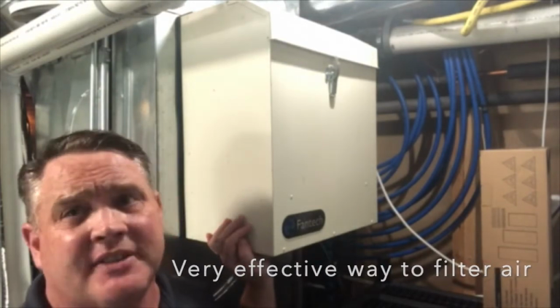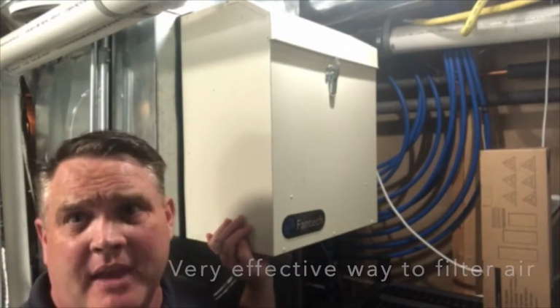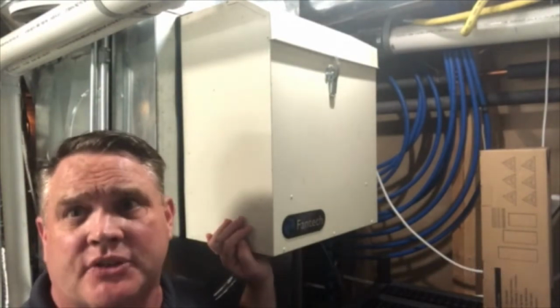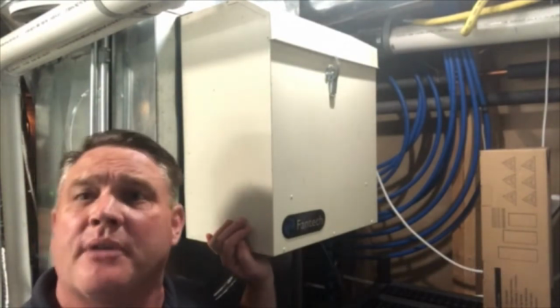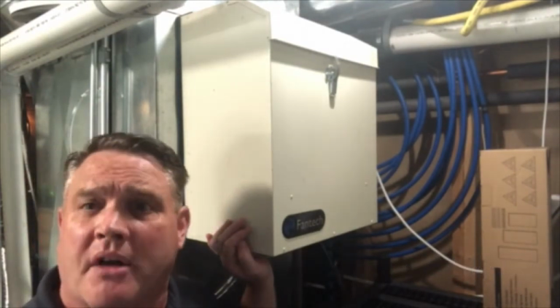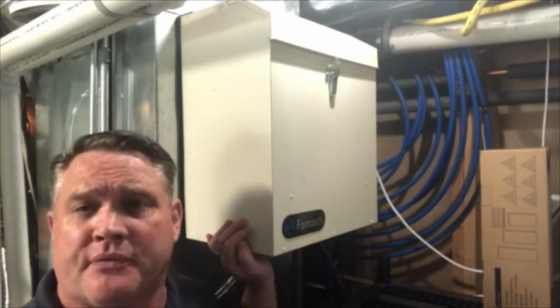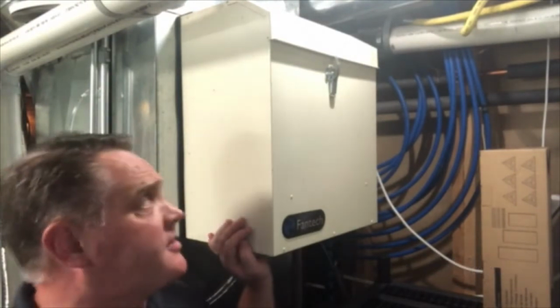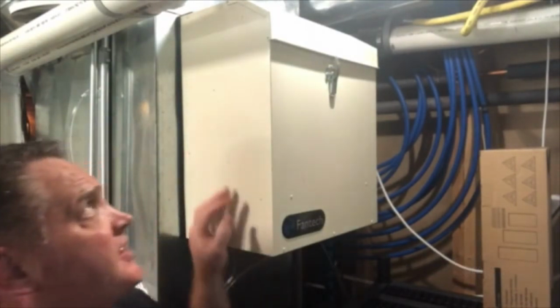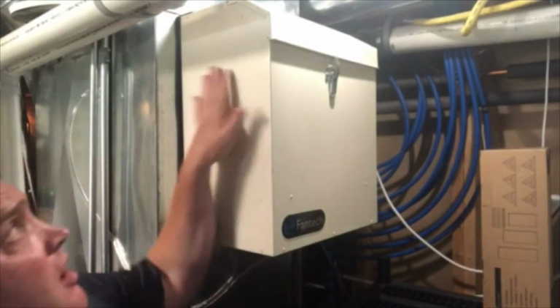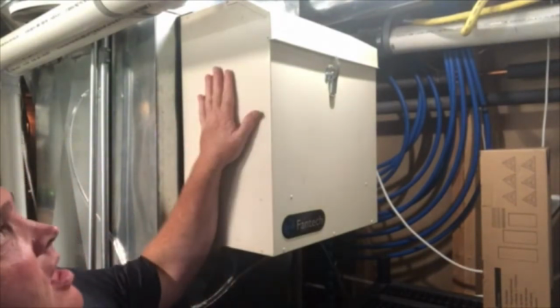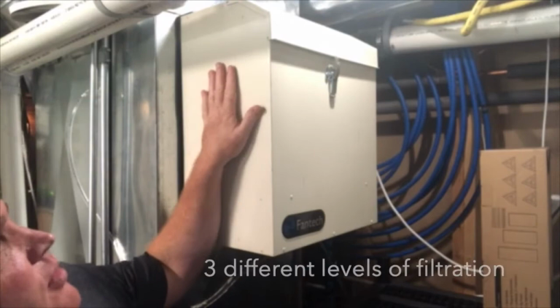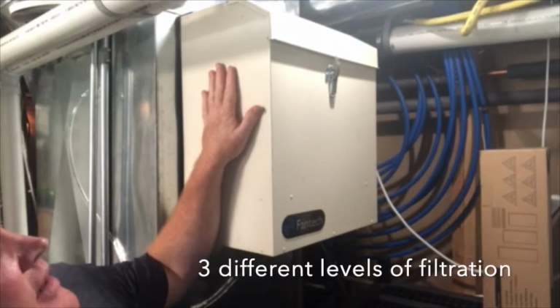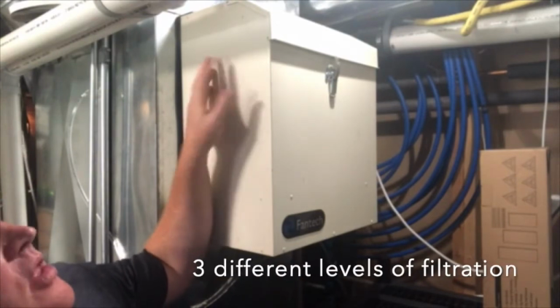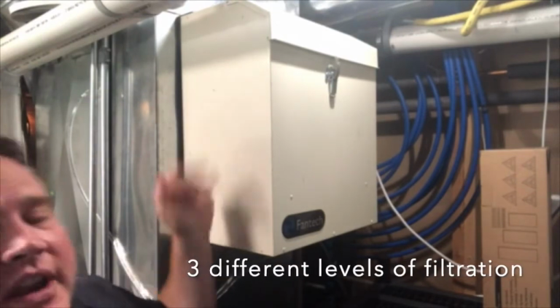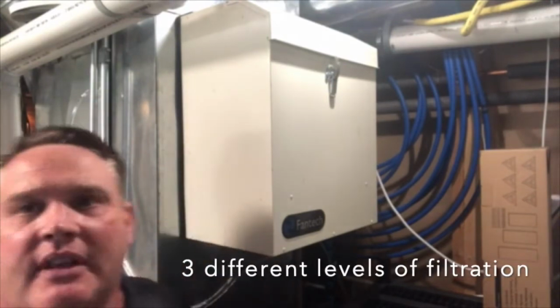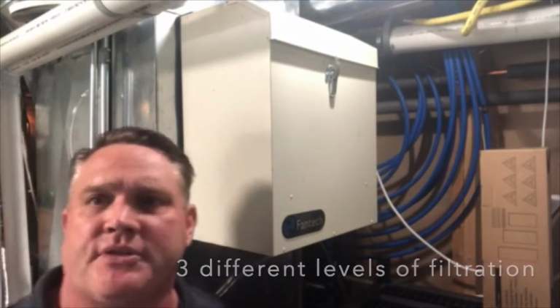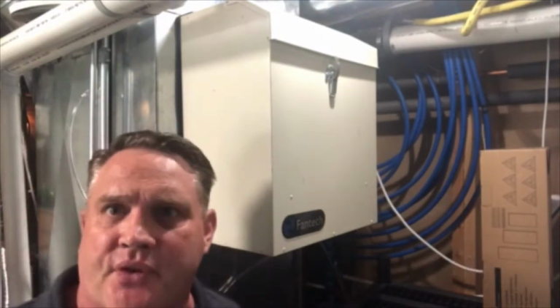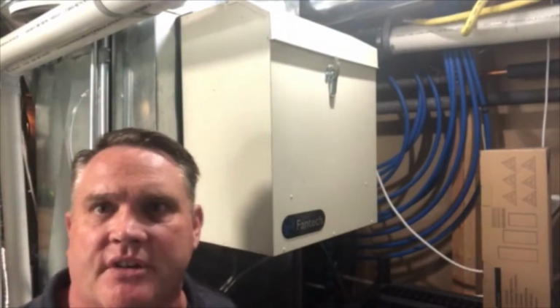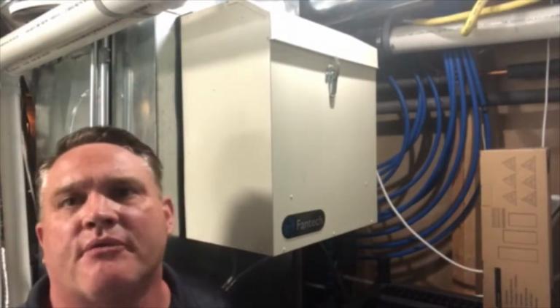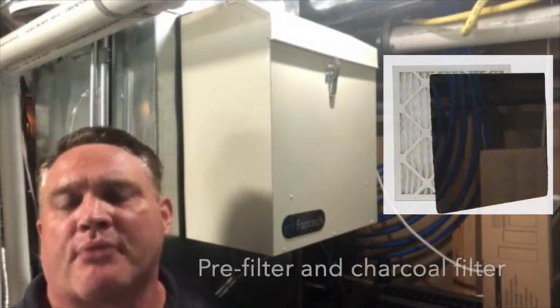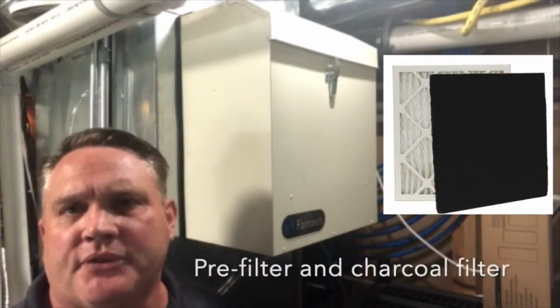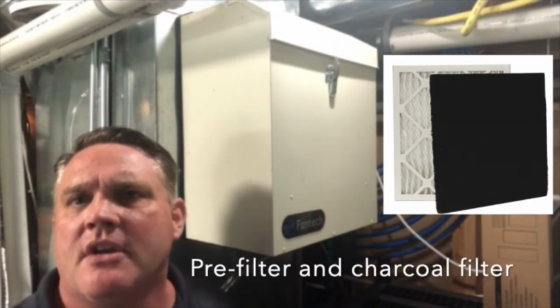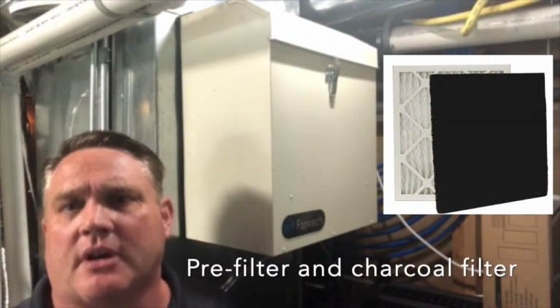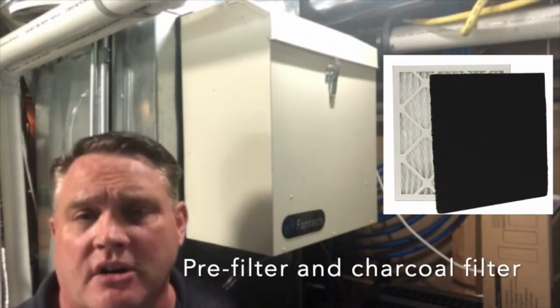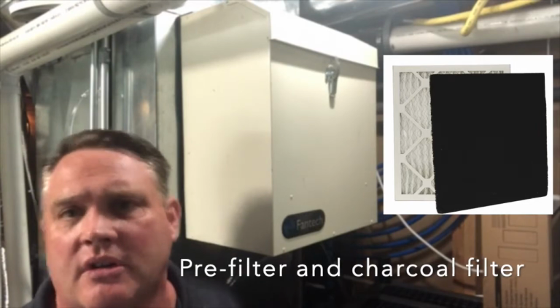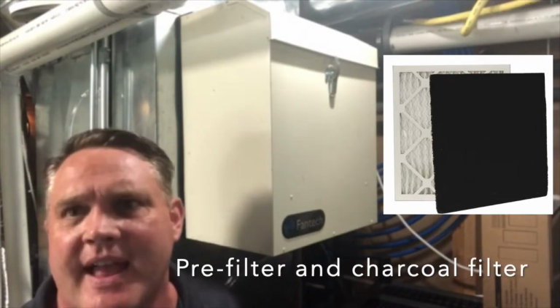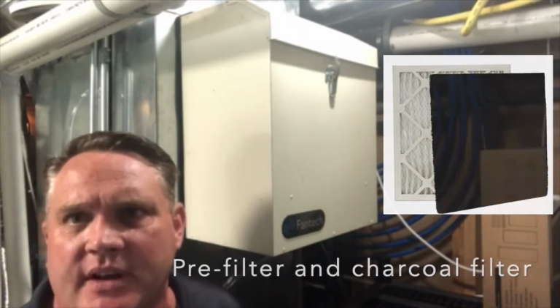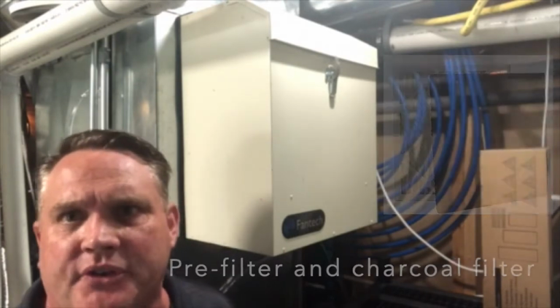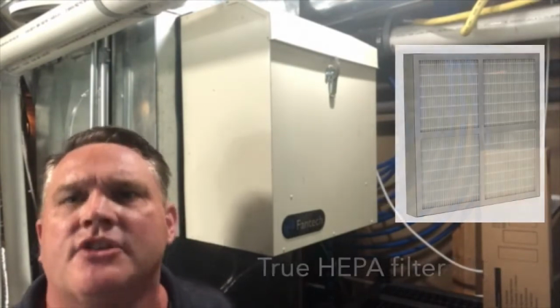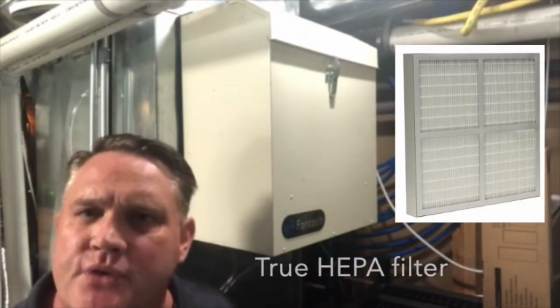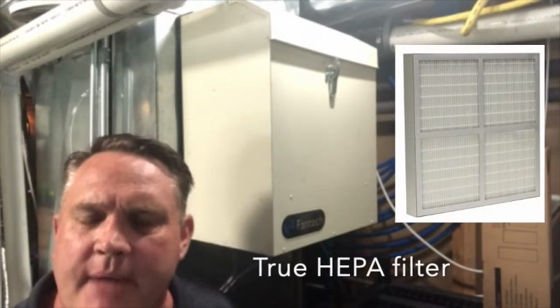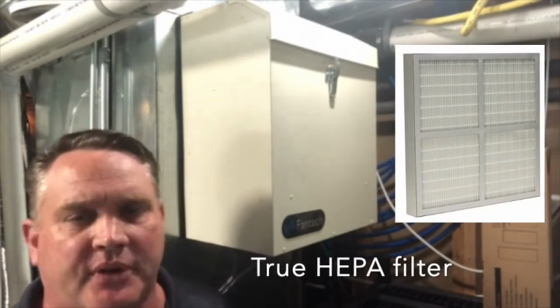Fantec makes two different models, or versions of the same model, that provide three different levels of filtration: from a pre-filter, to a charcoal carbon activated filter, to a true HEPA filter.